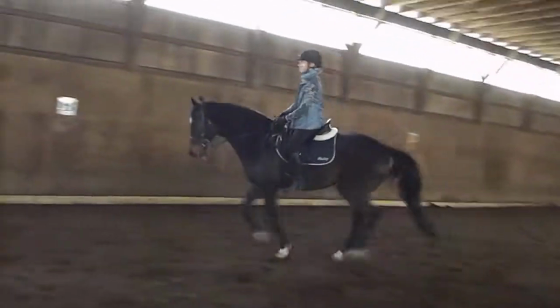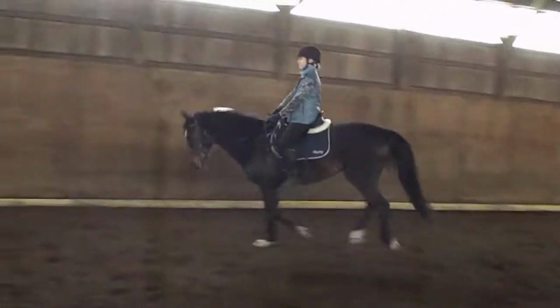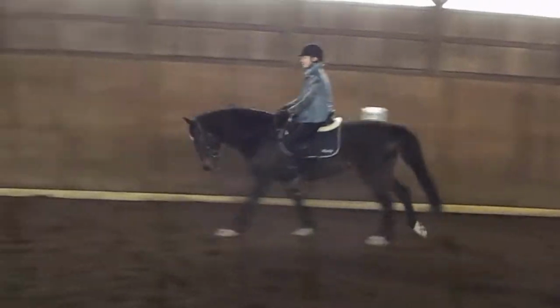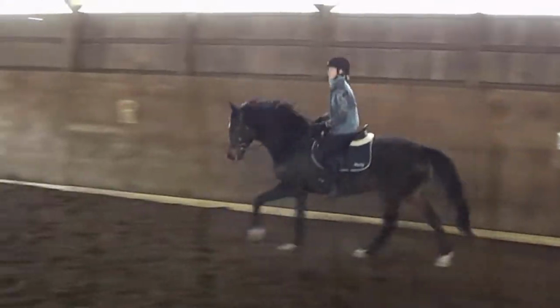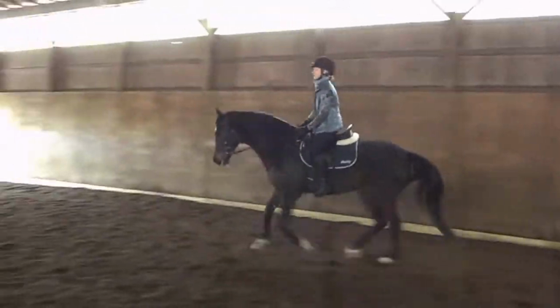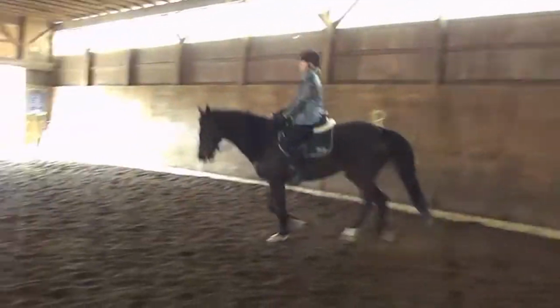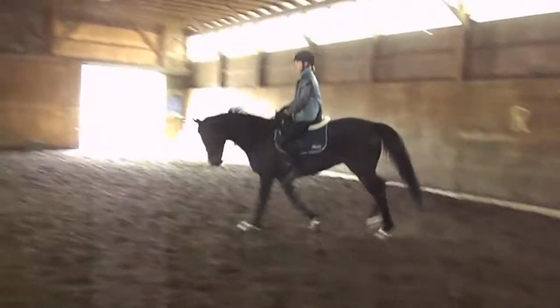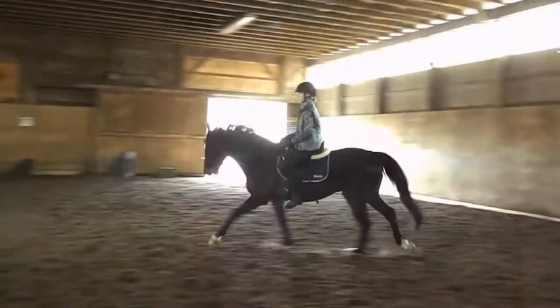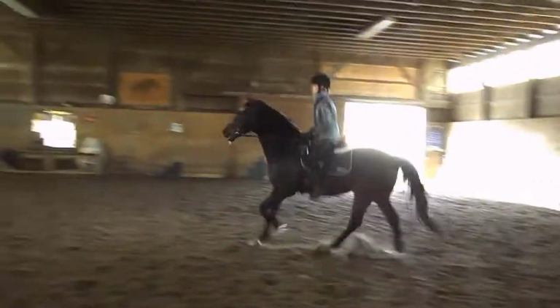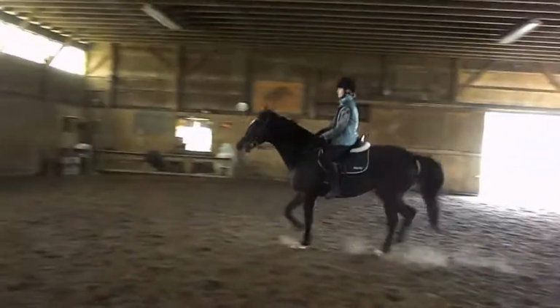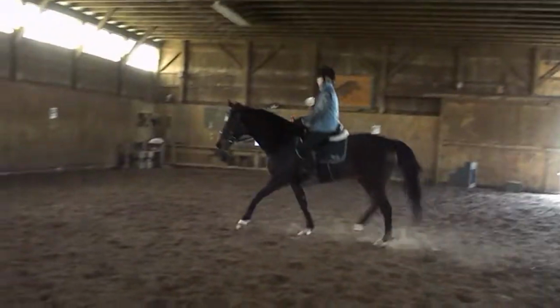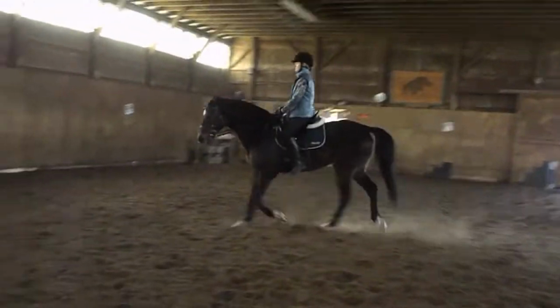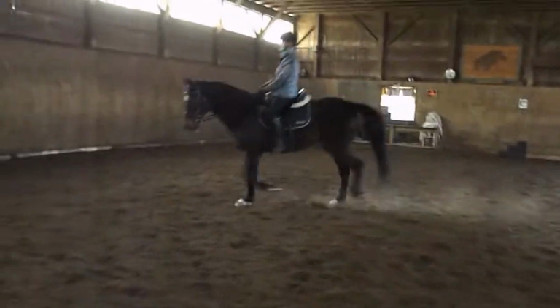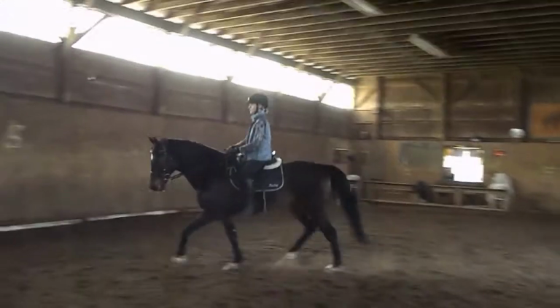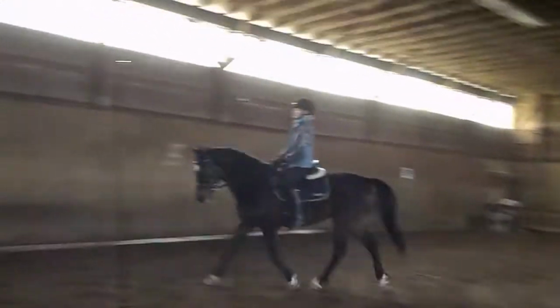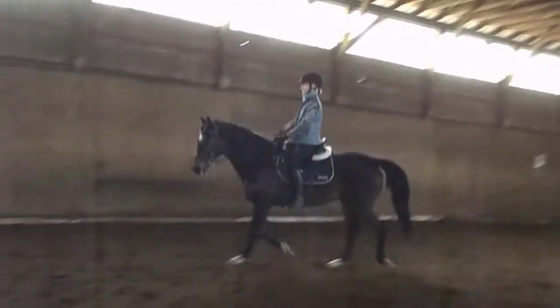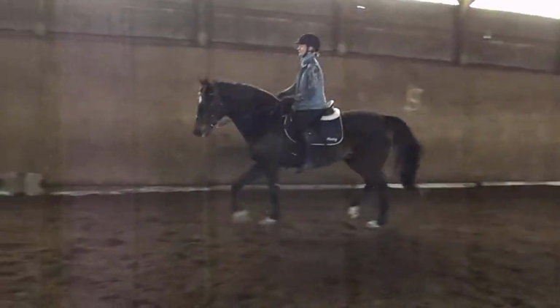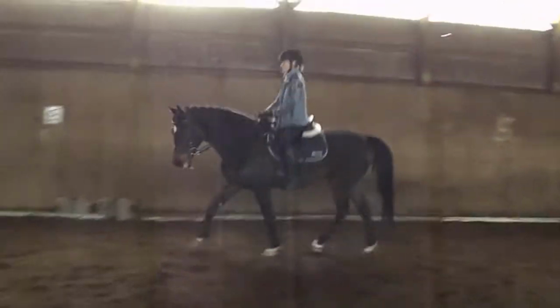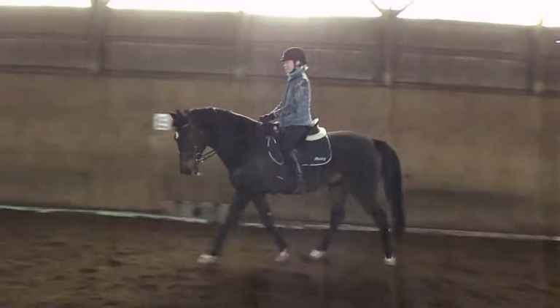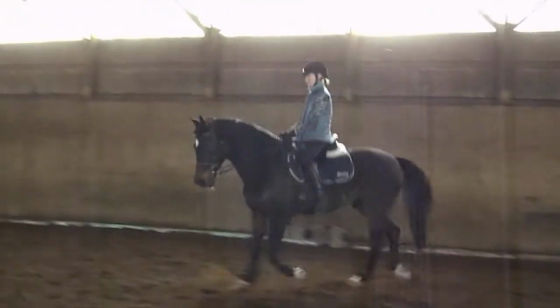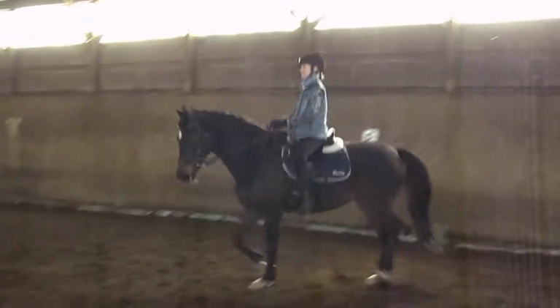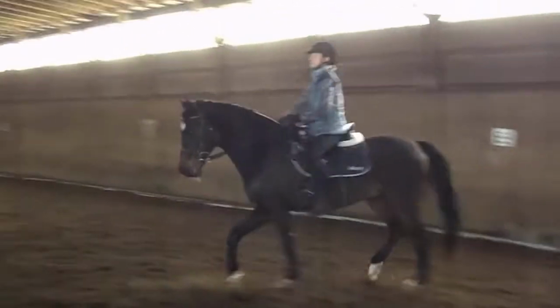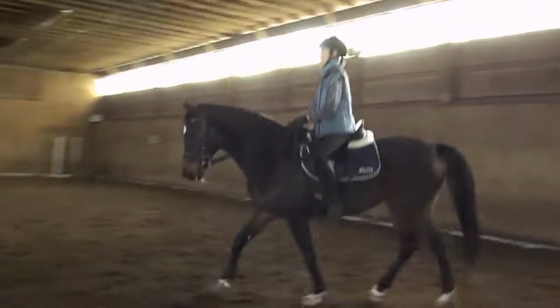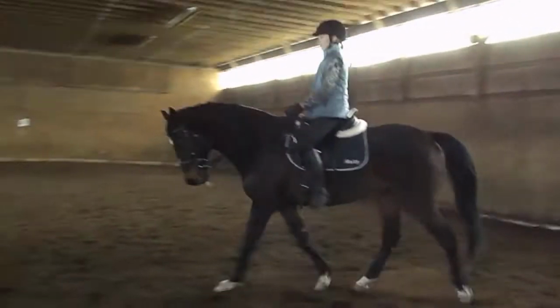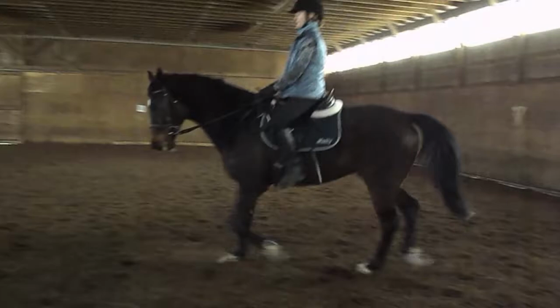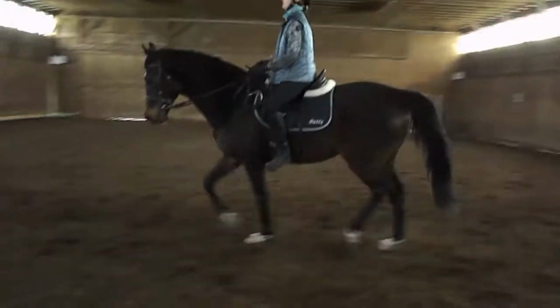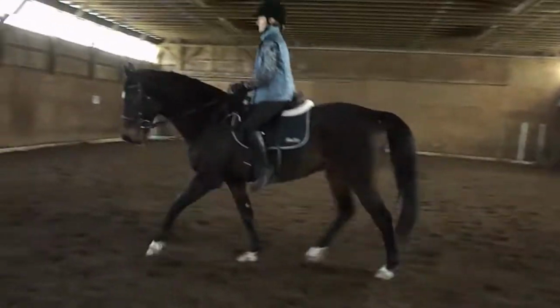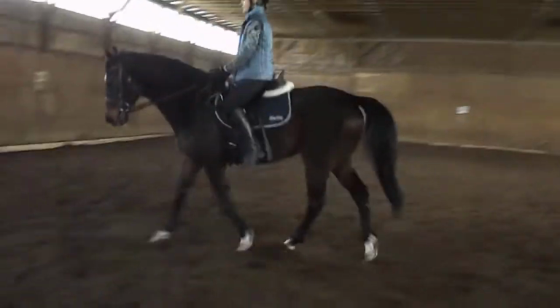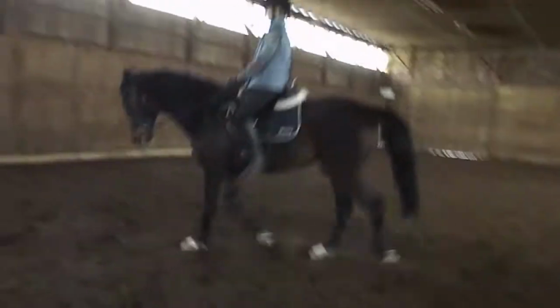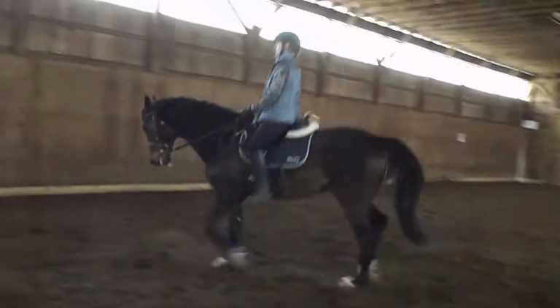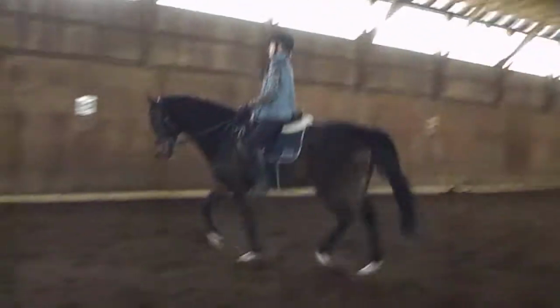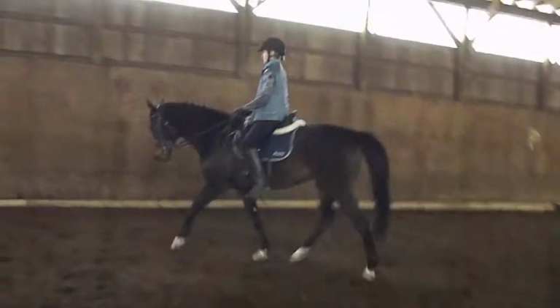So now you're going to sit tall and T-R-O-T. Sit into his back — rhythm, on the bit, bending, half halting, make the circle bigger, inside leg, little outside rein, little tap, try to drop the knee, bring the leg down and back.